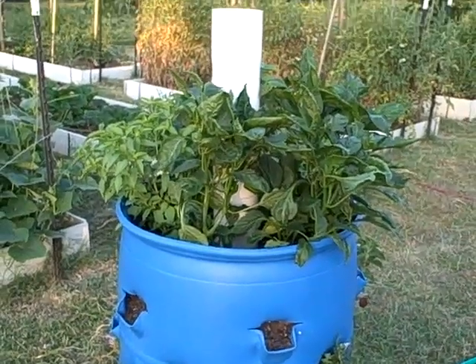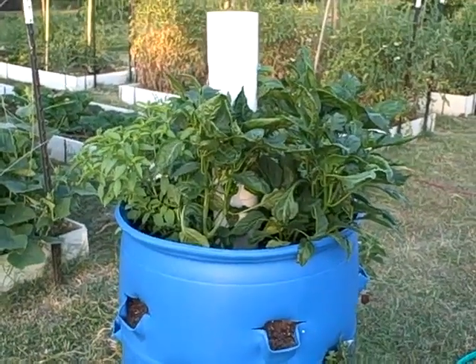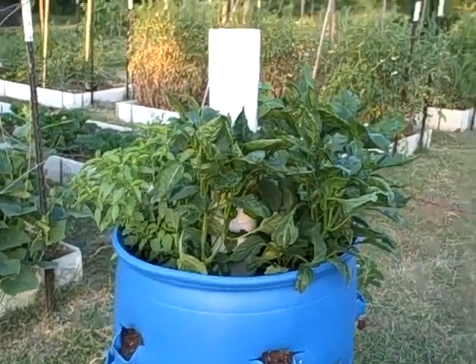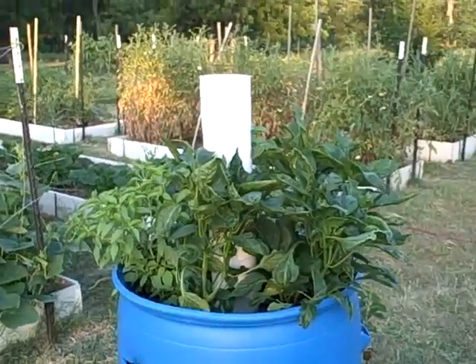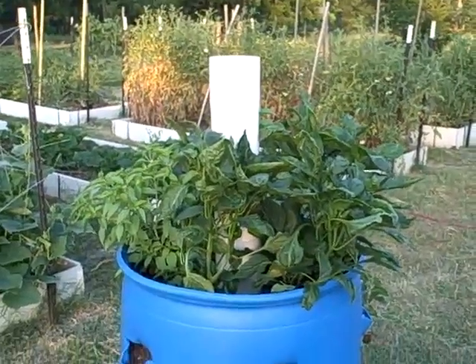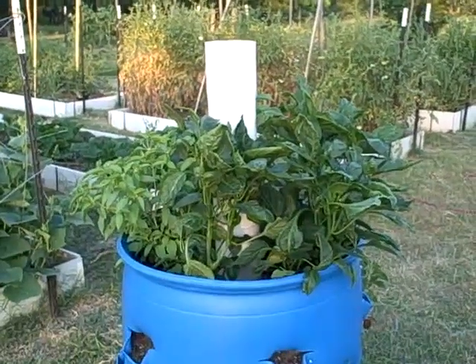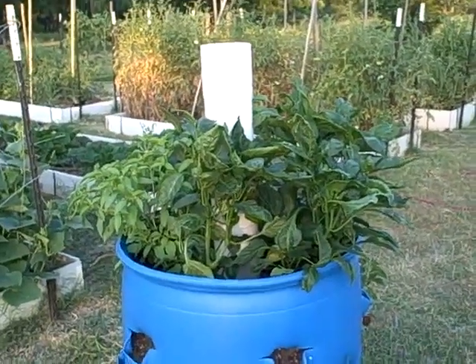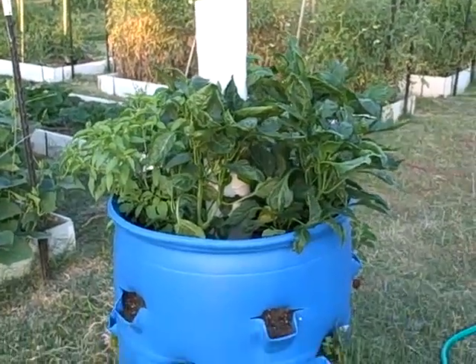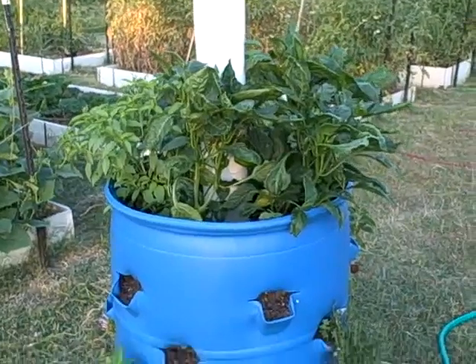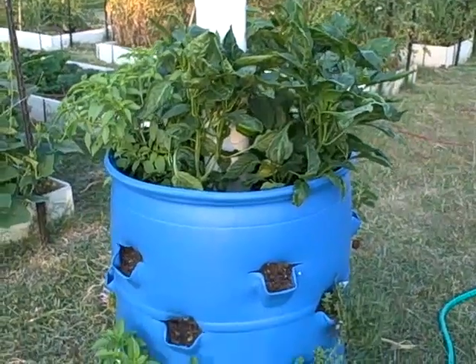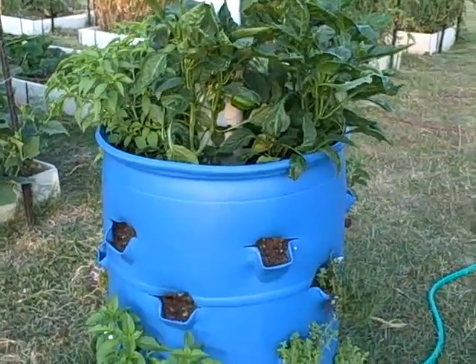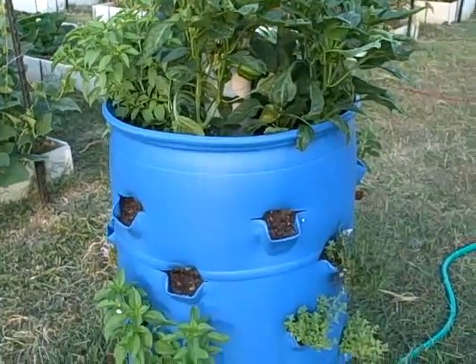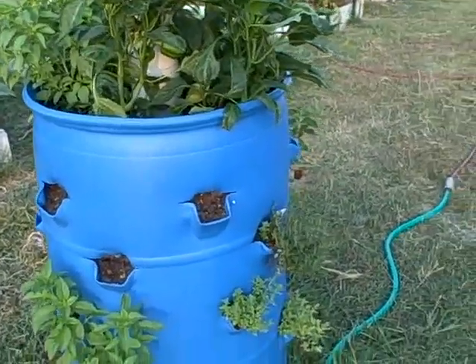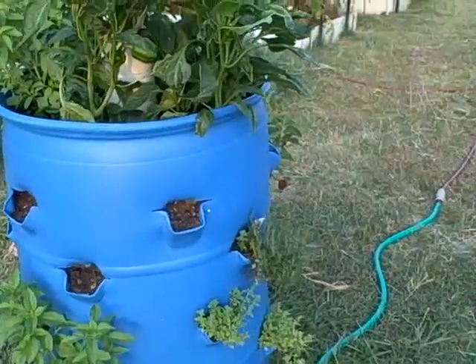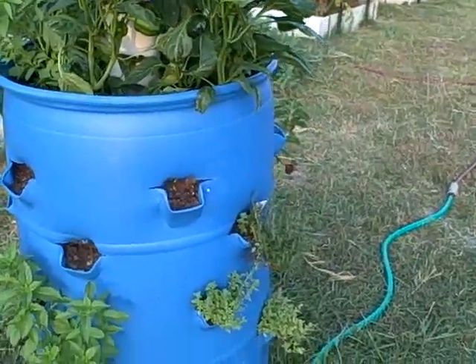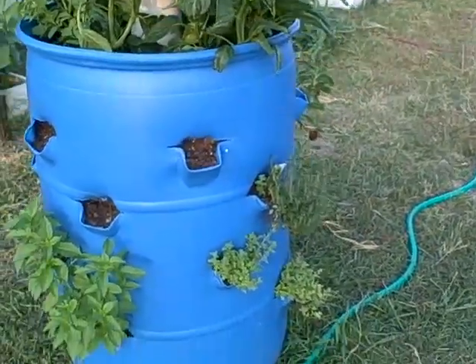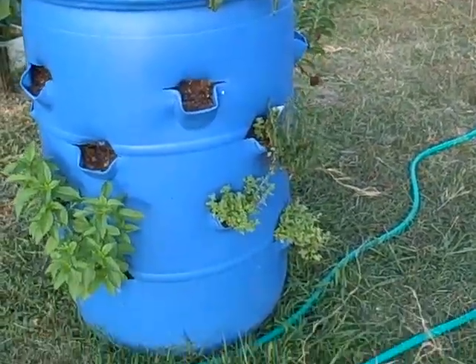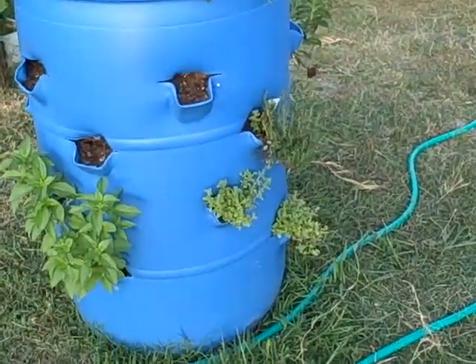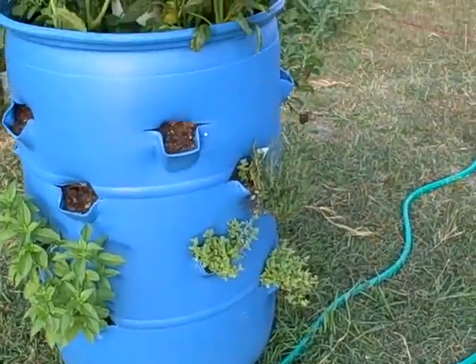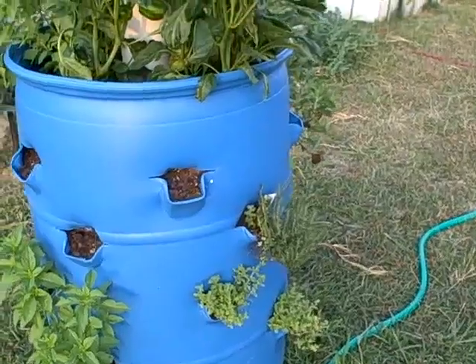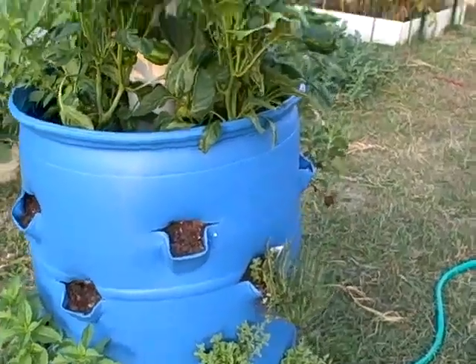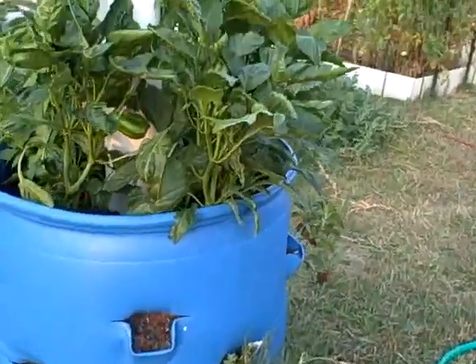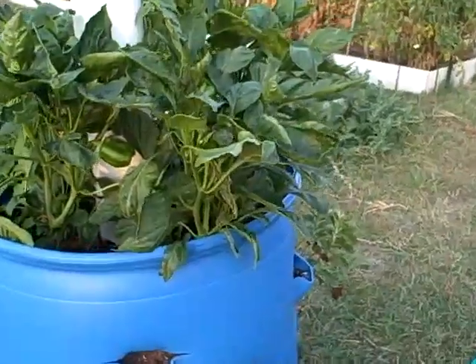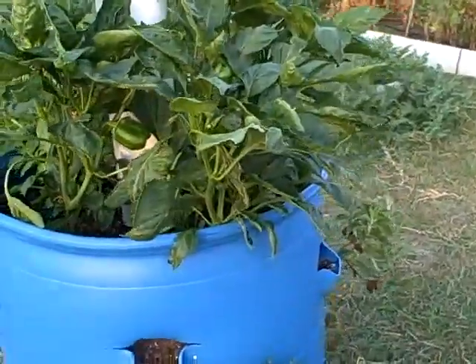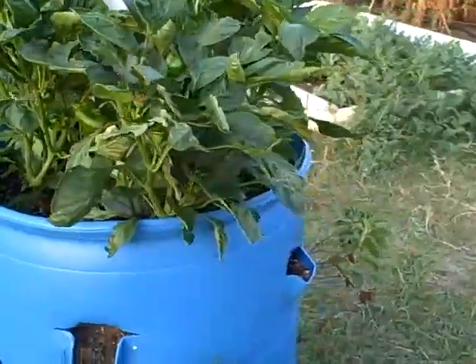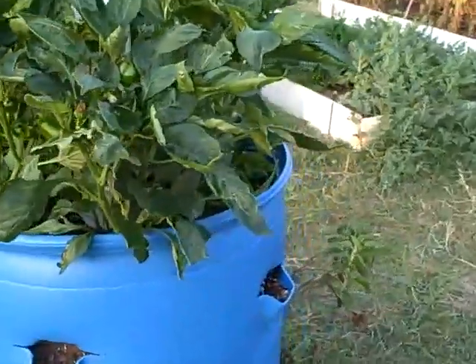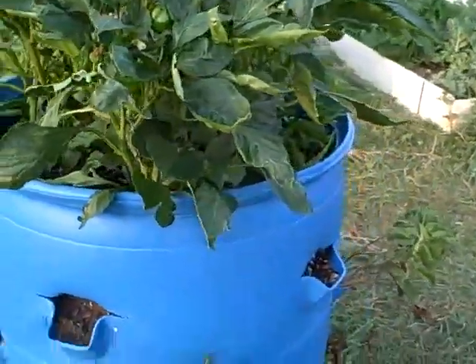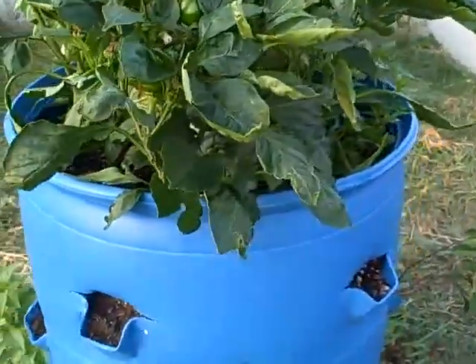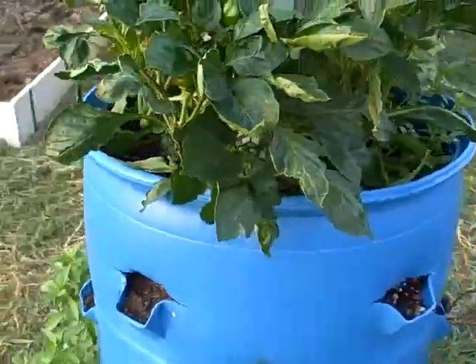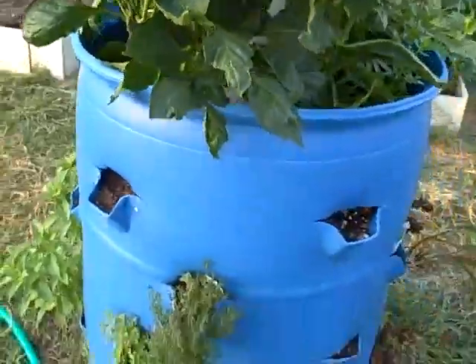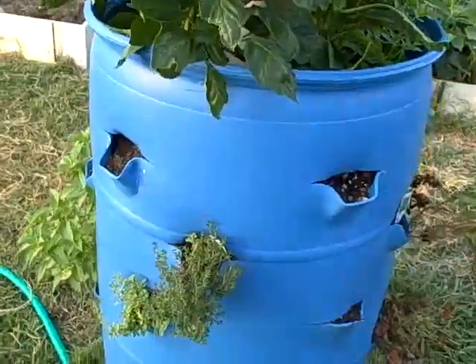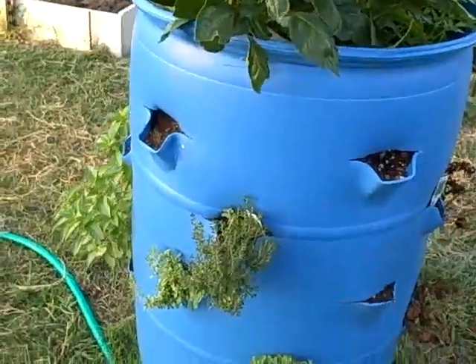This is how I have recycled my strawberry barrel, turned it into an herb garden this year. It seems to be working a lot better than for strawberries.